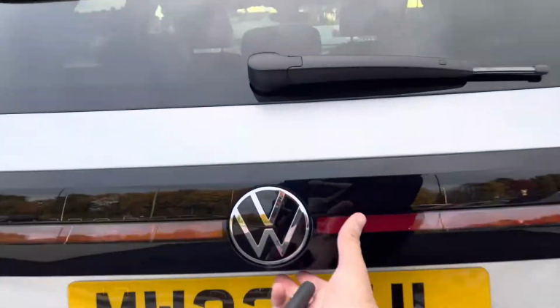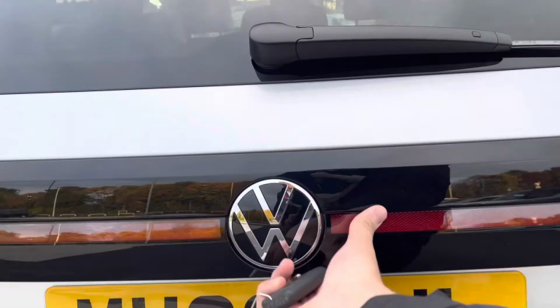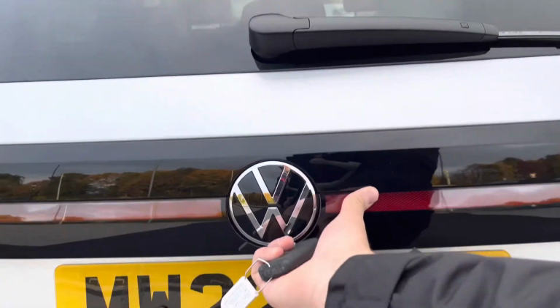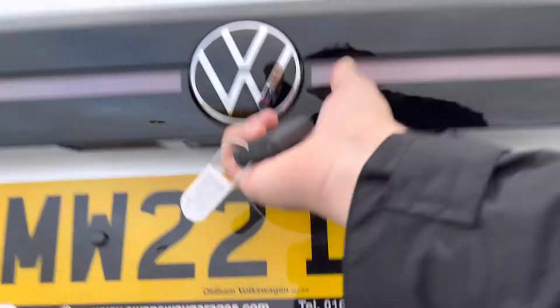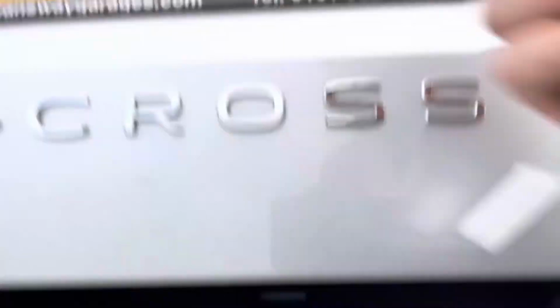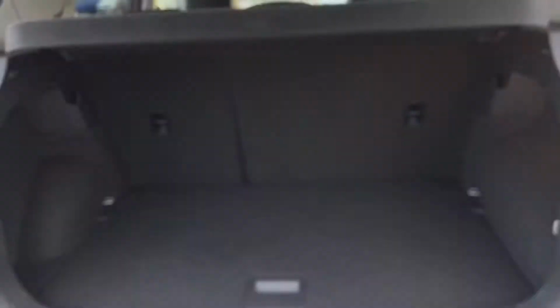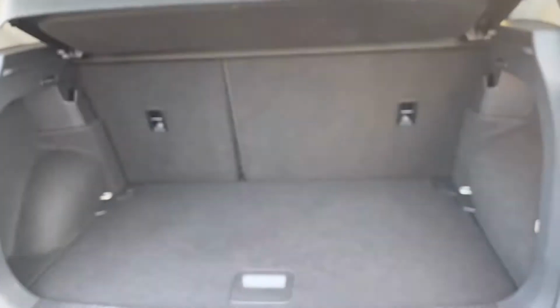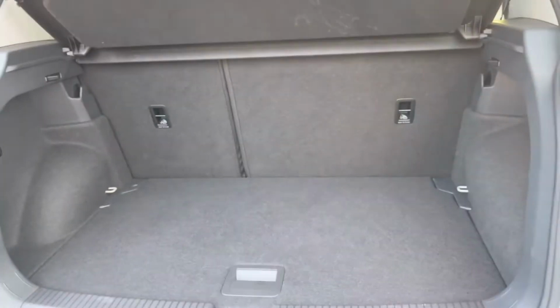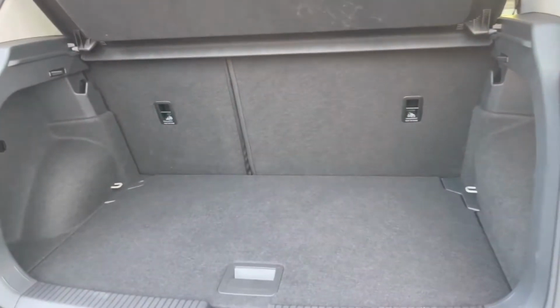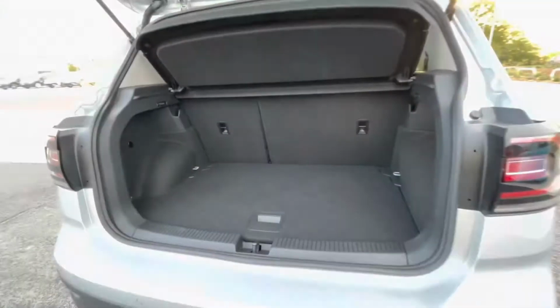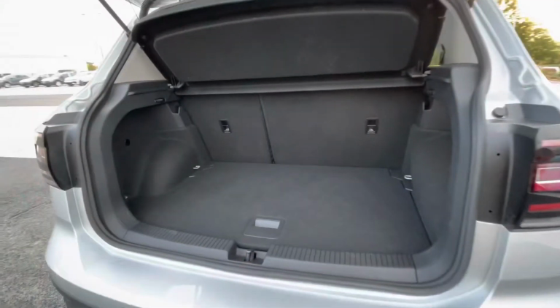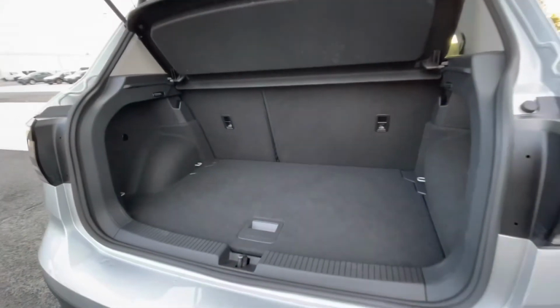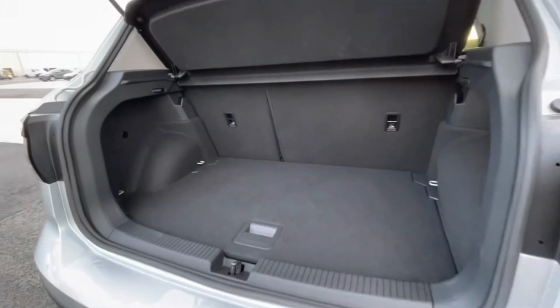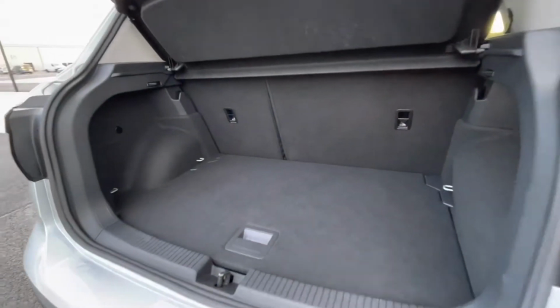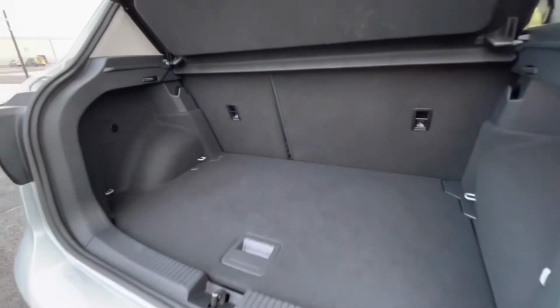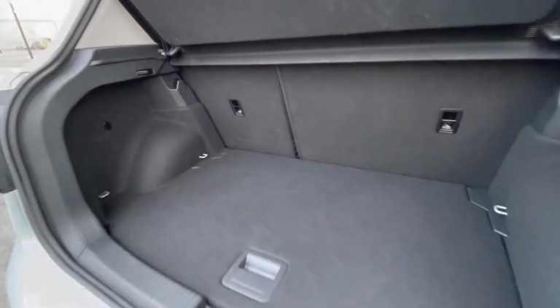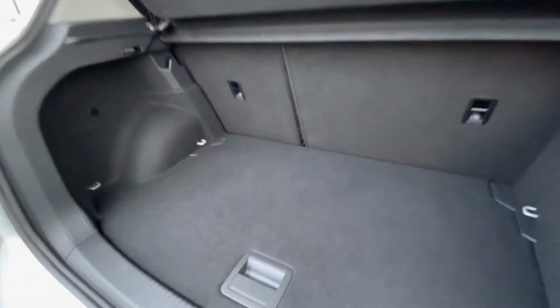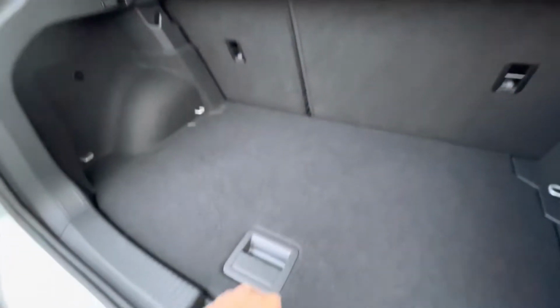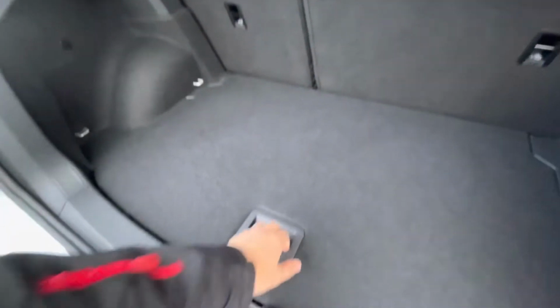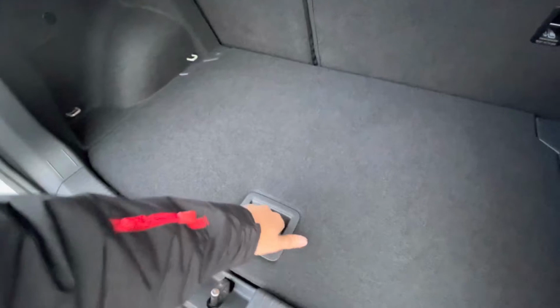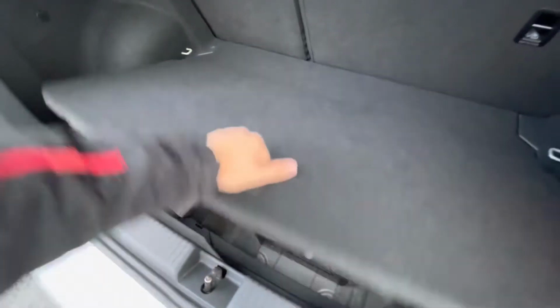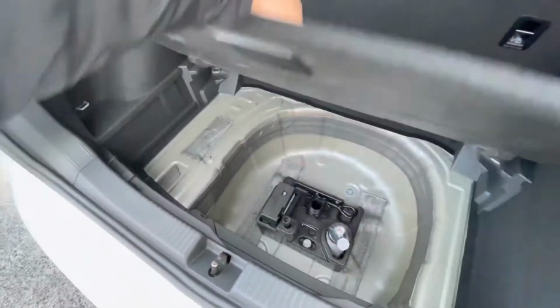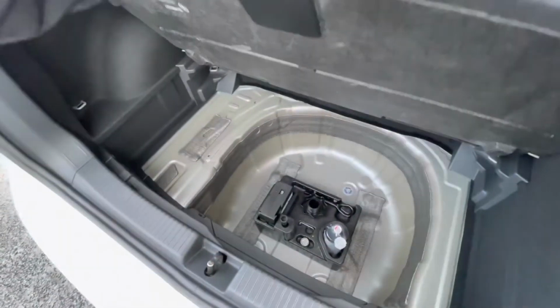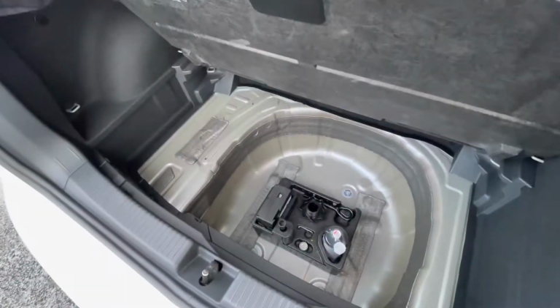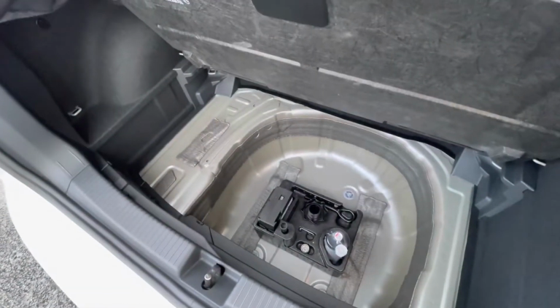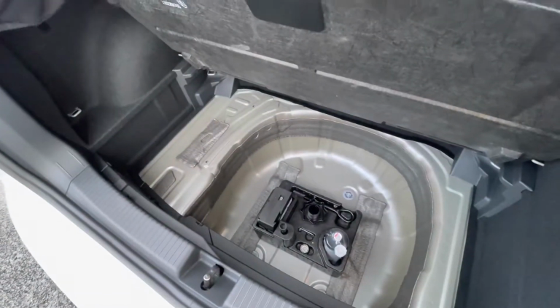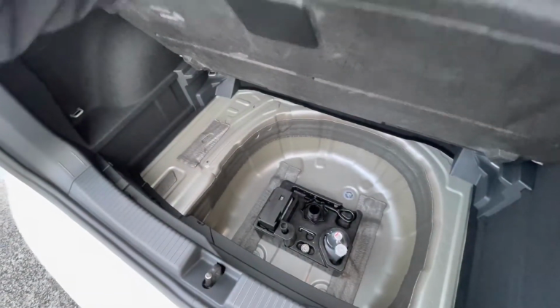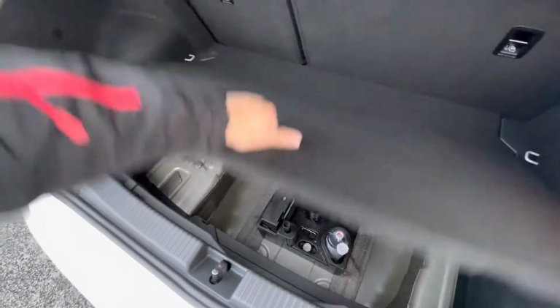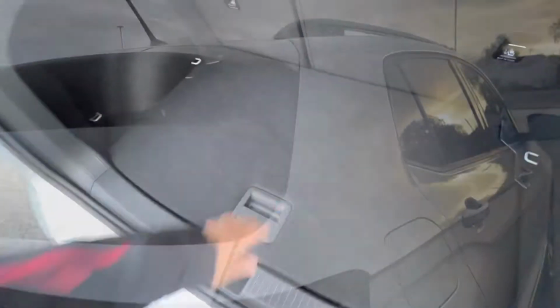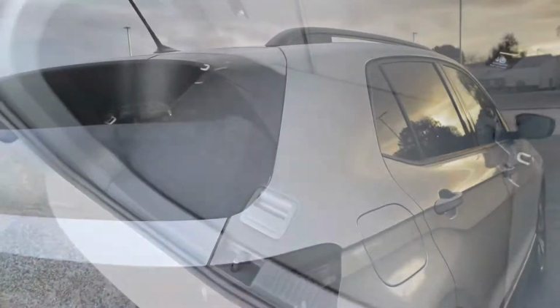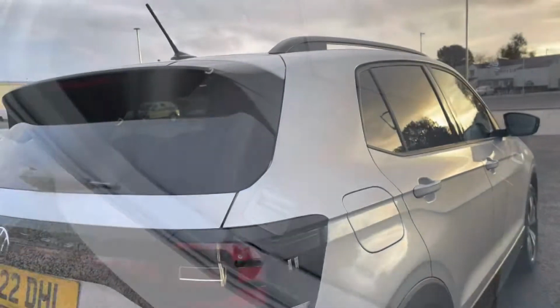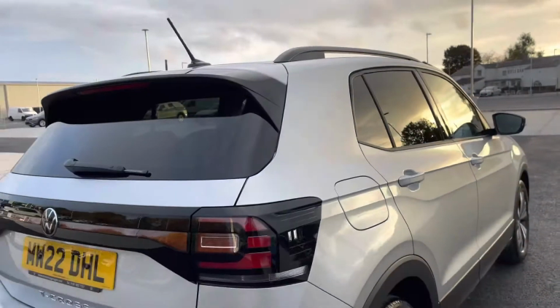Here in the boot of the car you'll see we gain access to a fairly spacious boot size, big enough to fit a weekly shop inside, with additional storage space and height underneath there for a spare wheel as well.